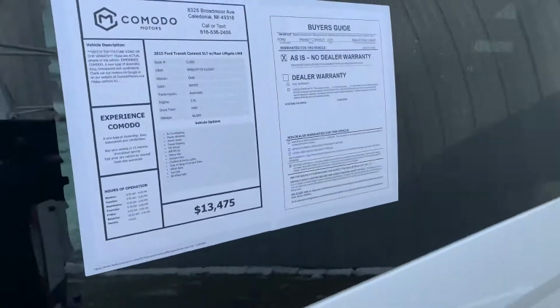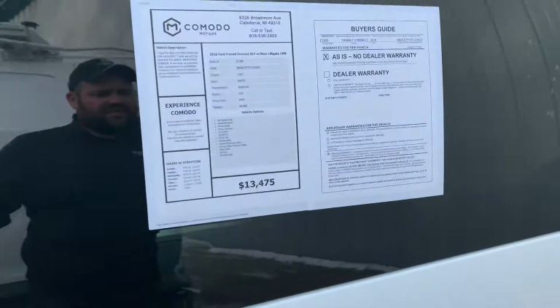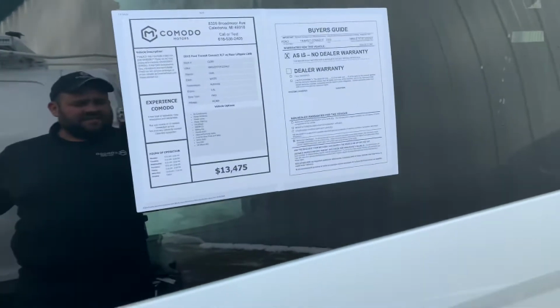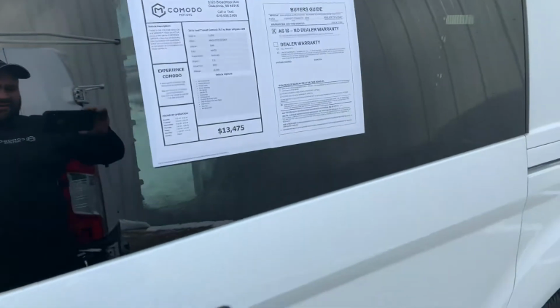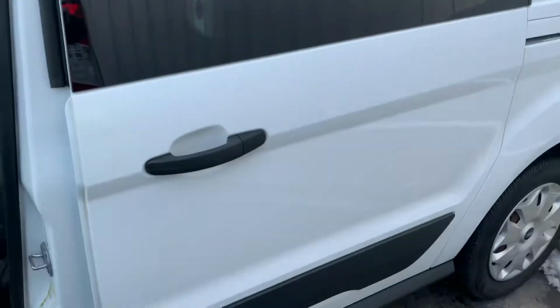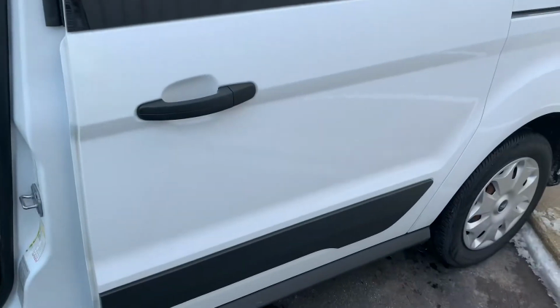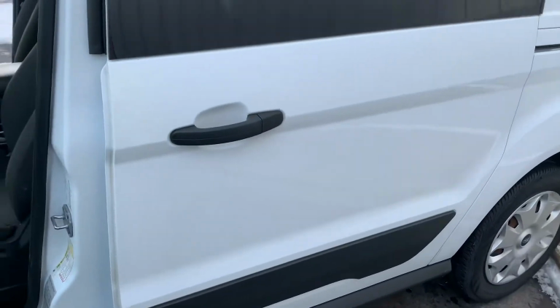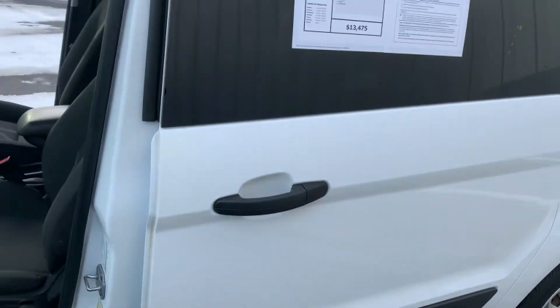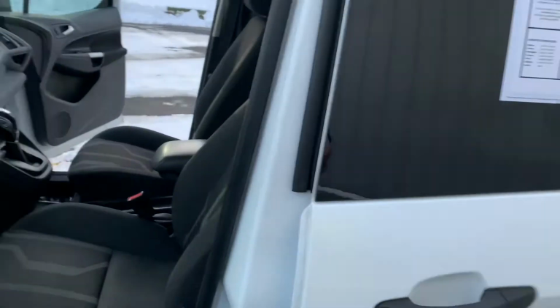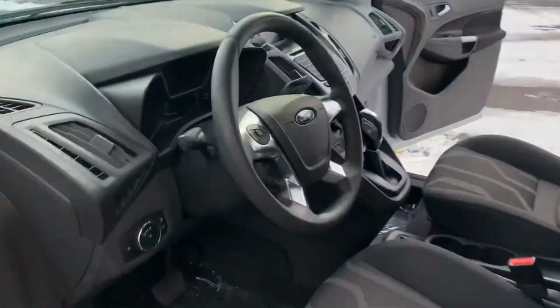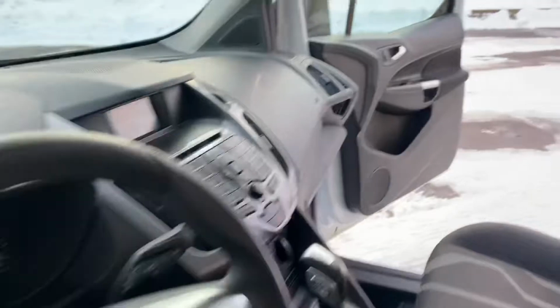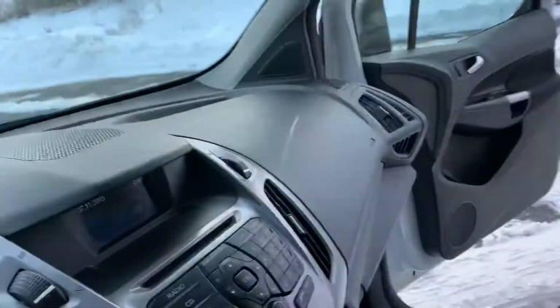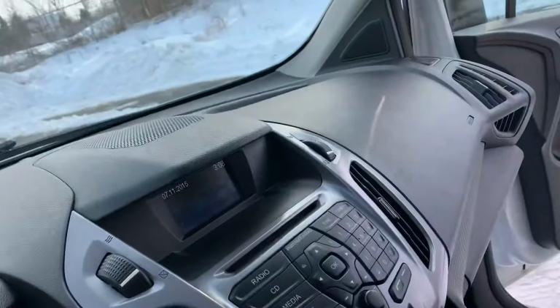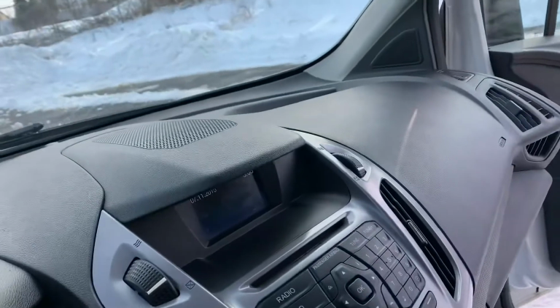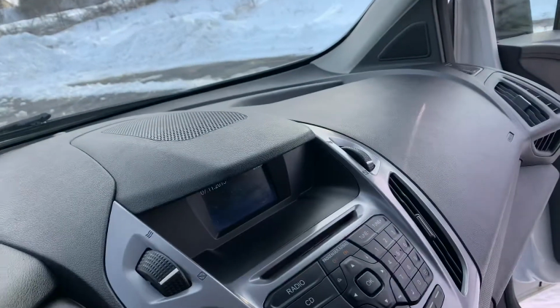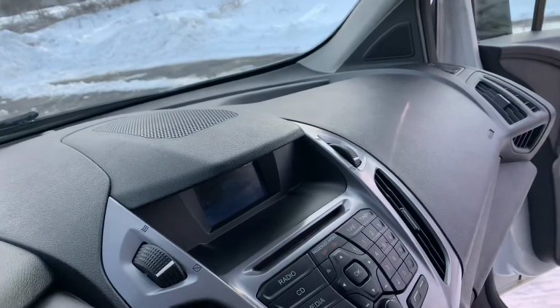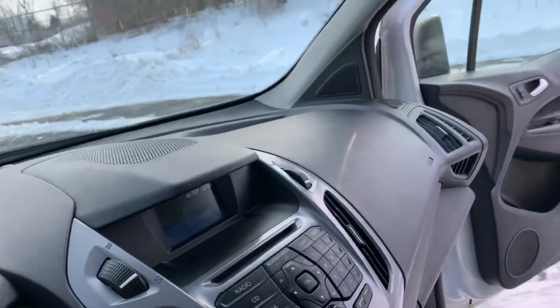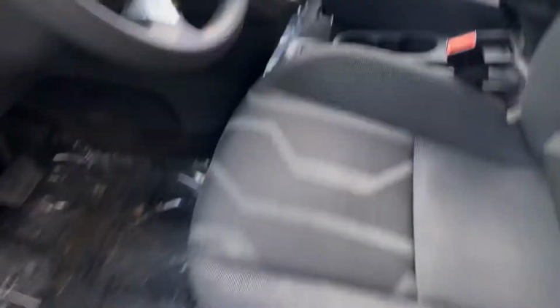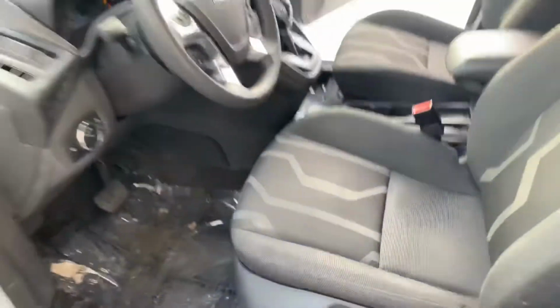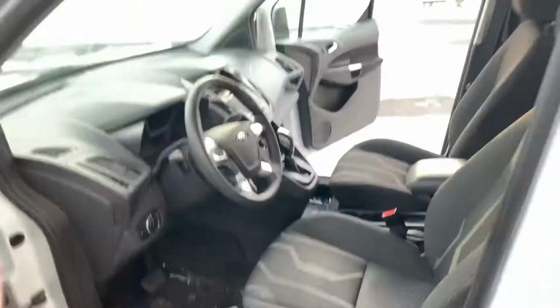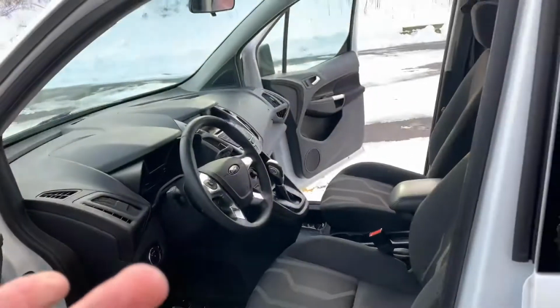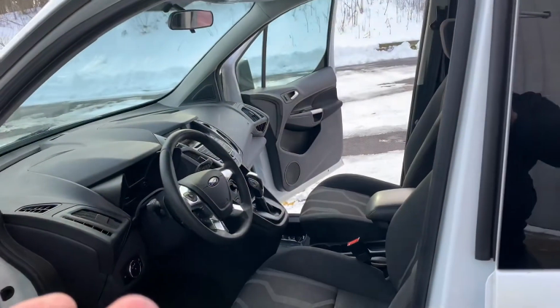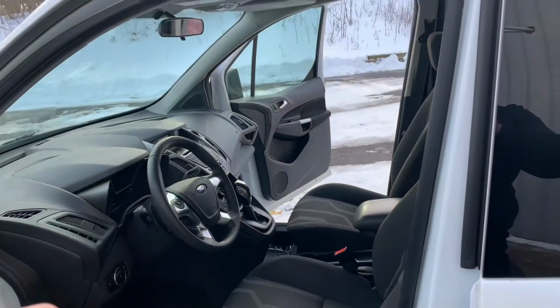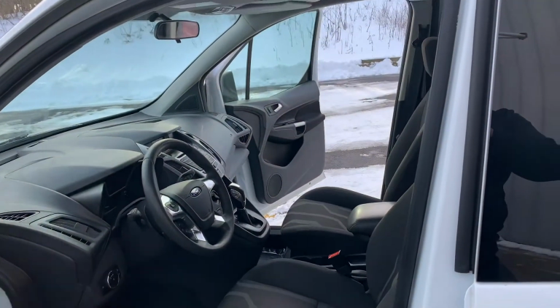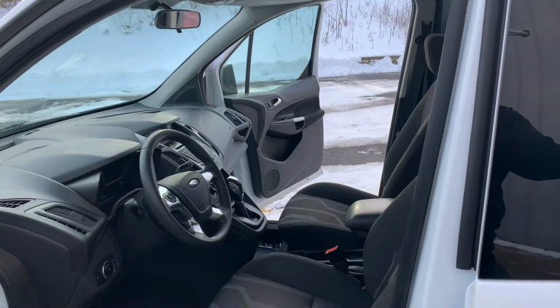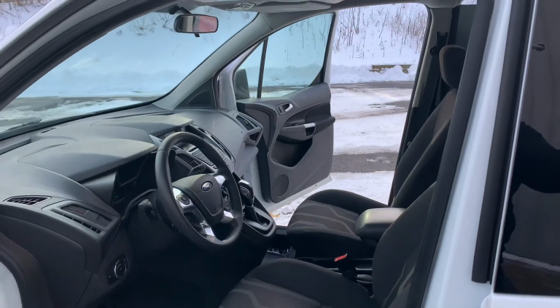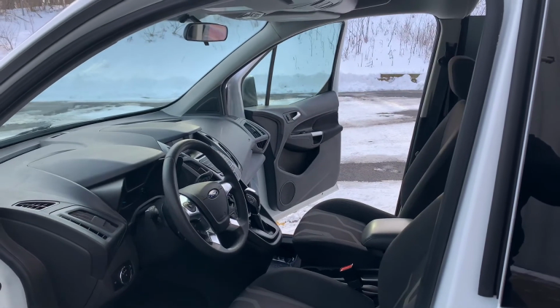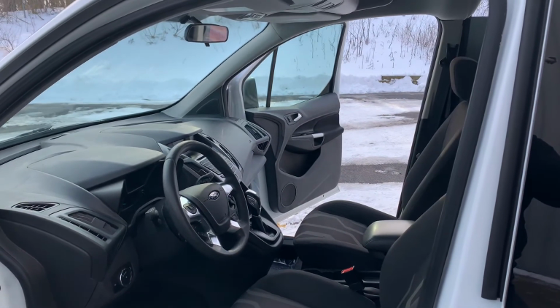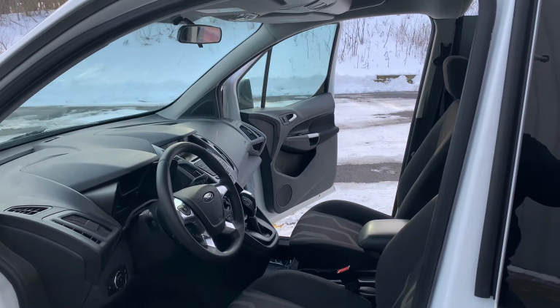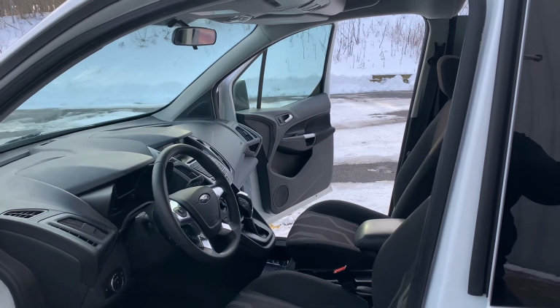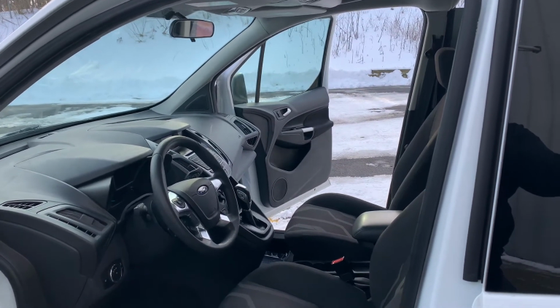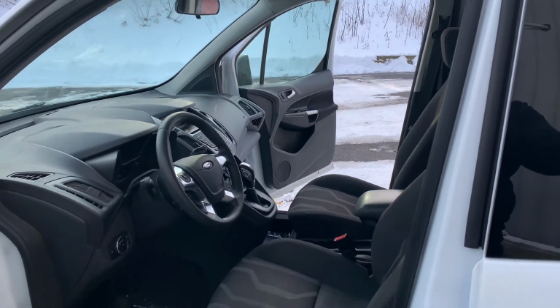Brand new tires on it. Currently priced at $13,475. This one has cruise control. A couple of options you can get on these — you can configure them with a lot of different stuff: backup camera, navigation. This one has cruise control.